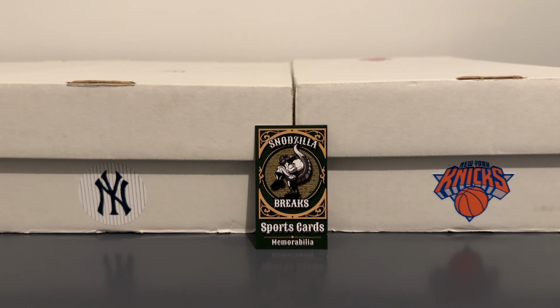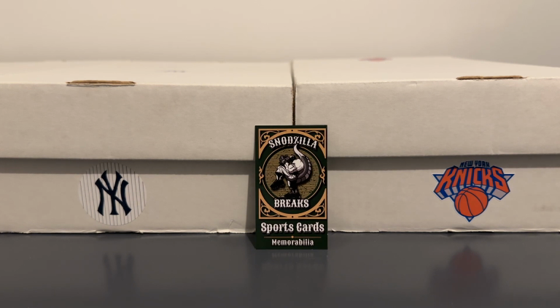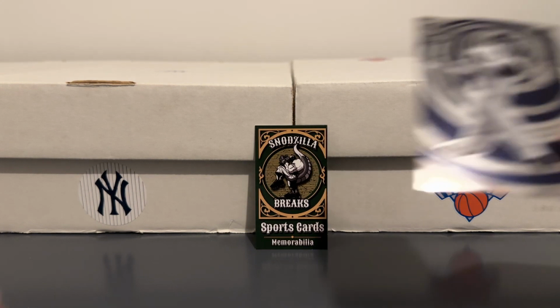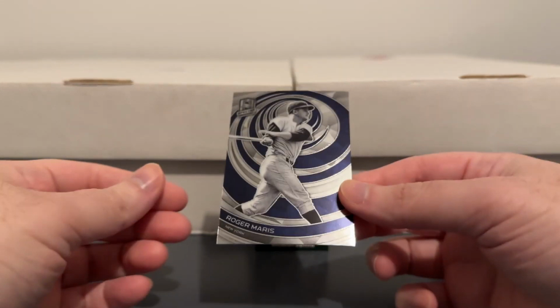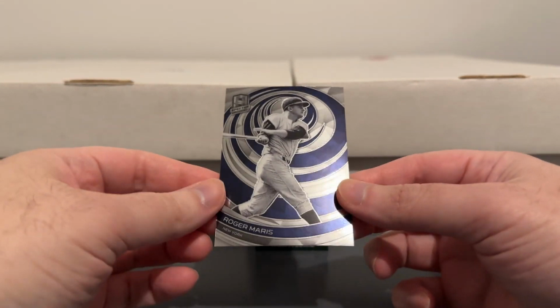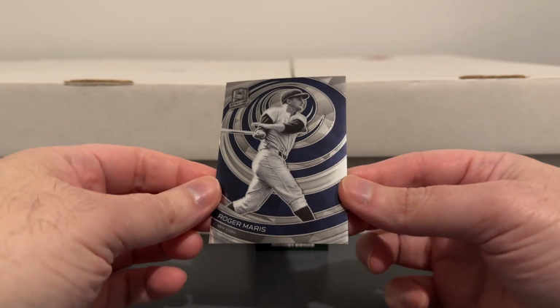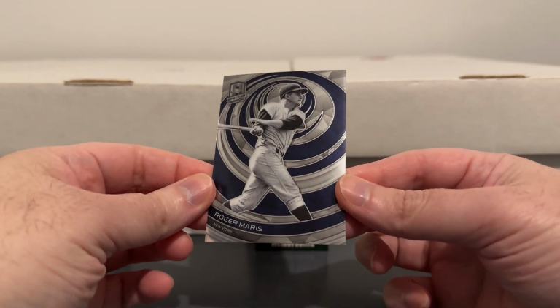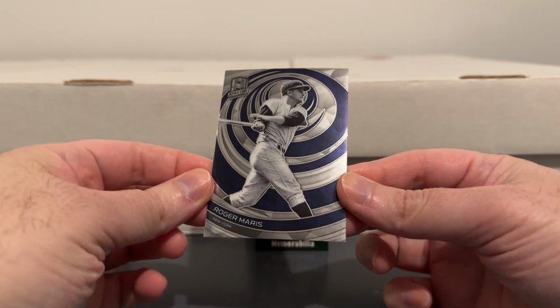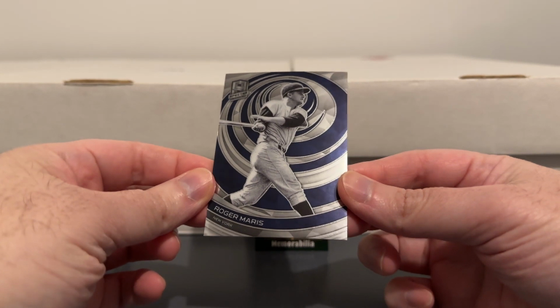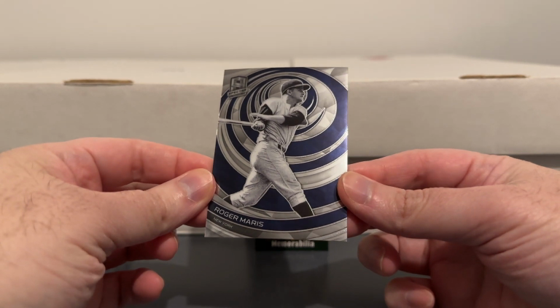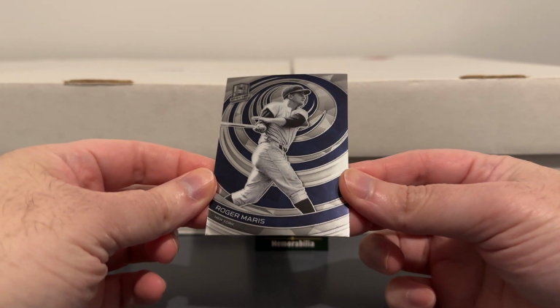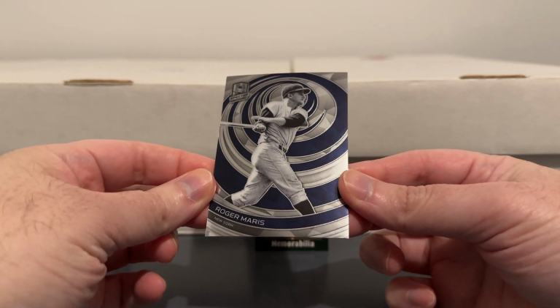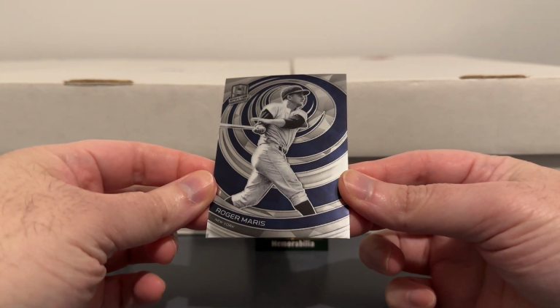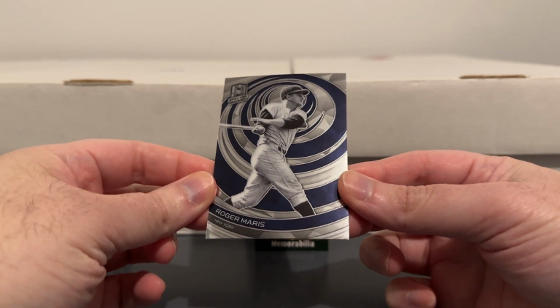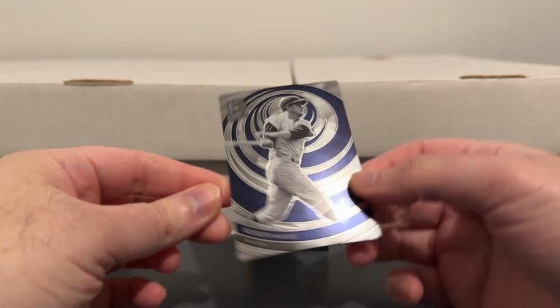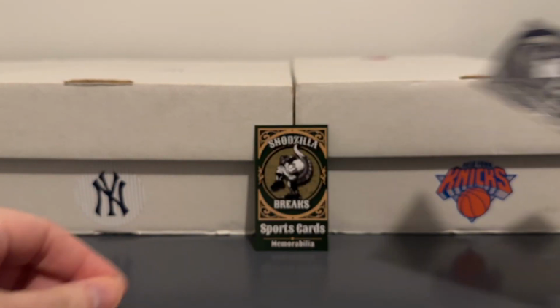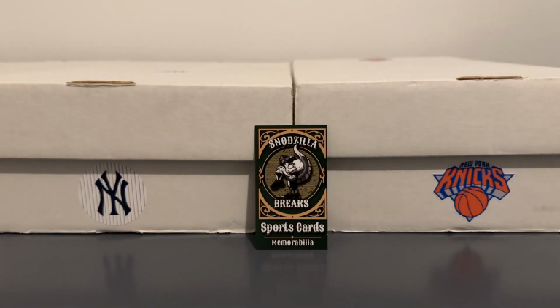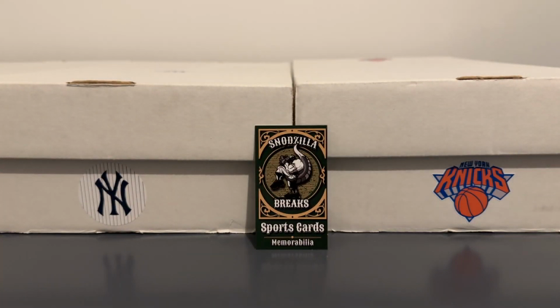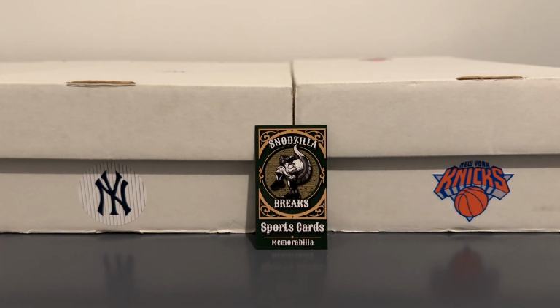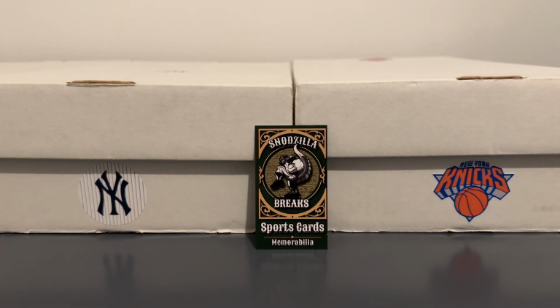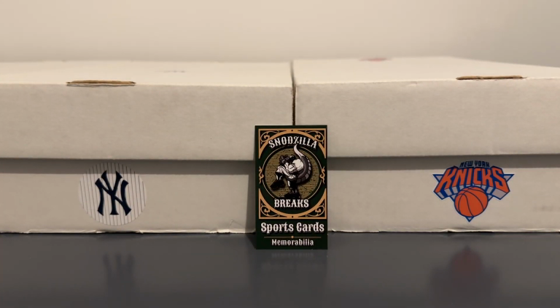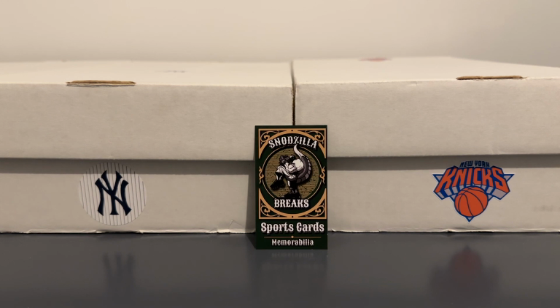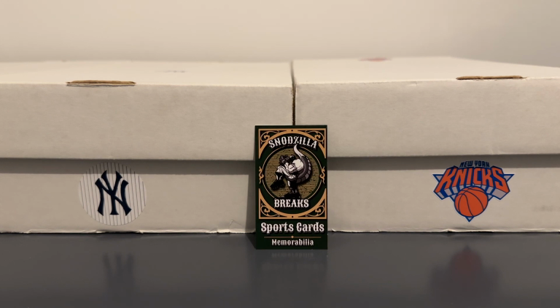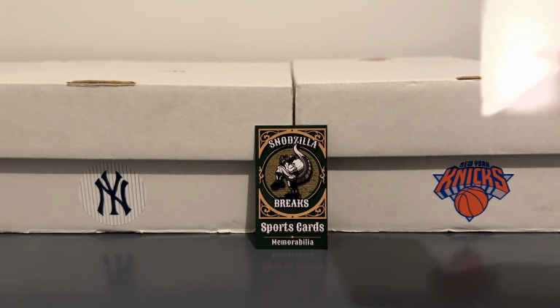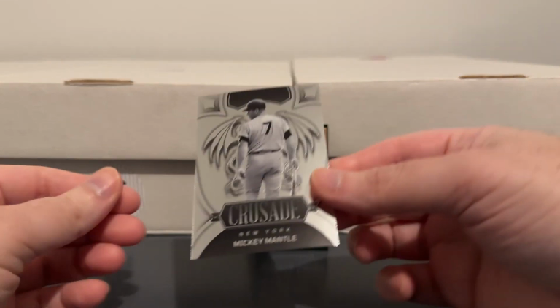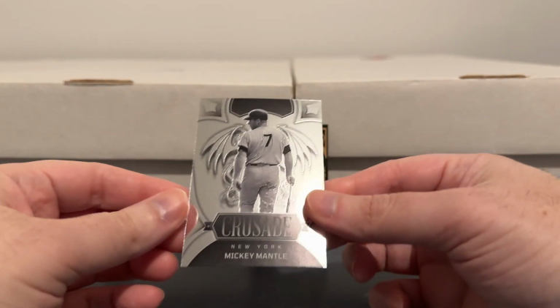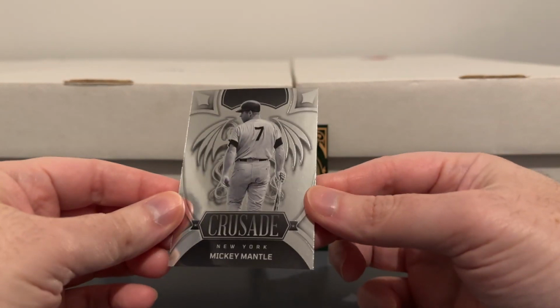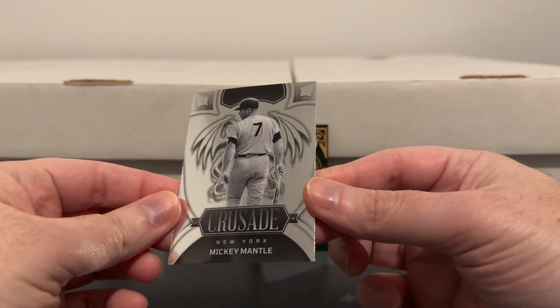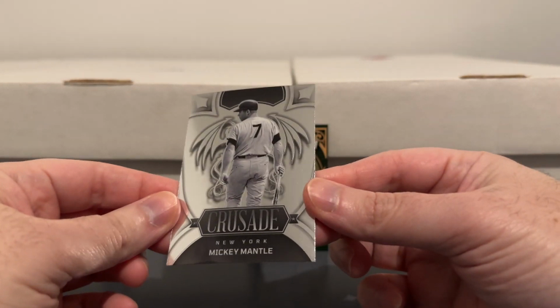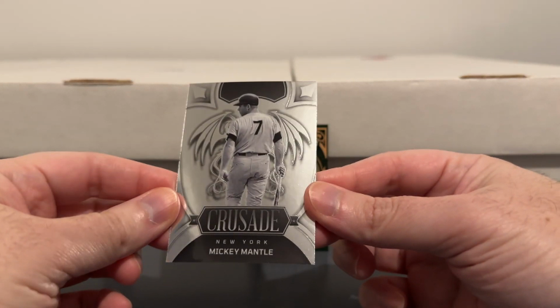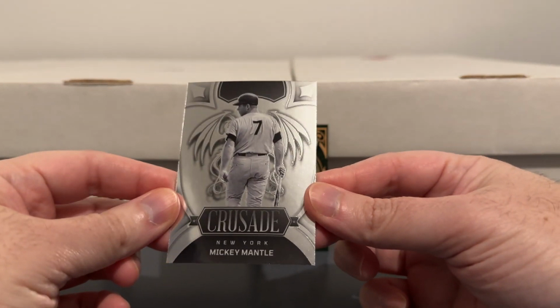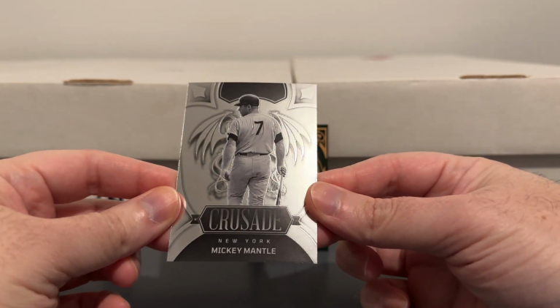First, here's a nice looking Spectra — Roger Maris. And a really cool Mantle Crusade insert.